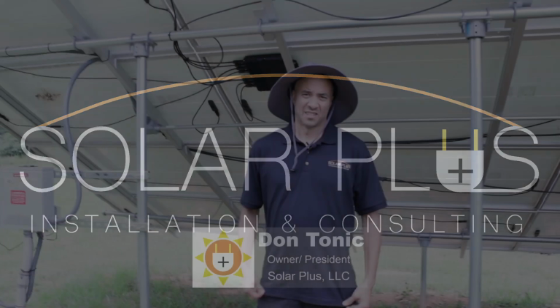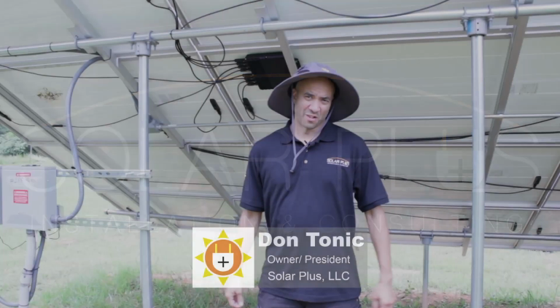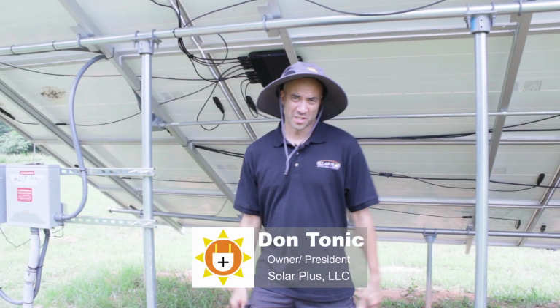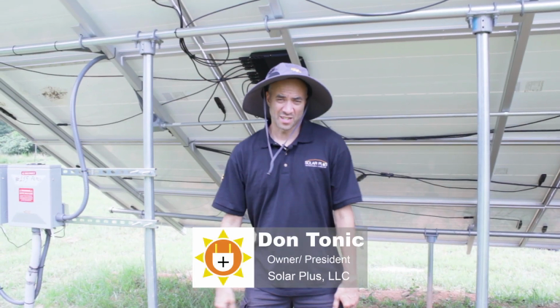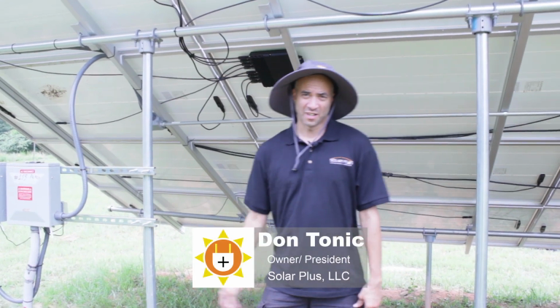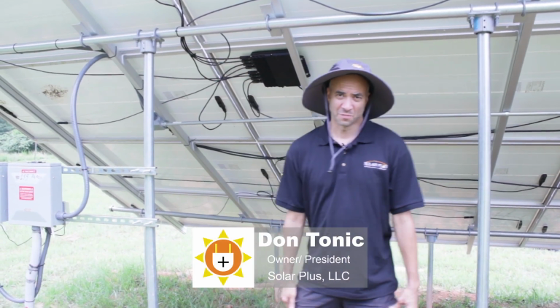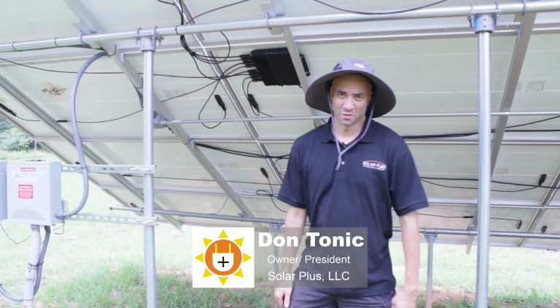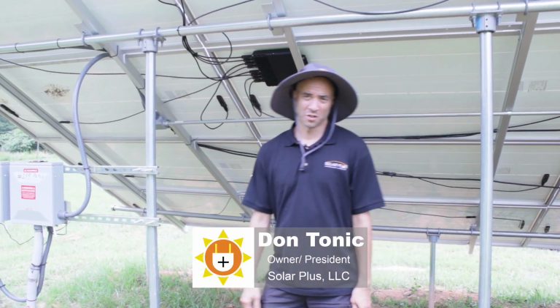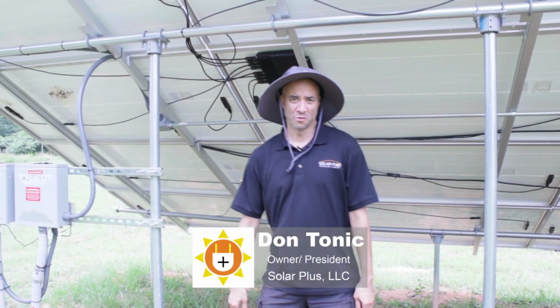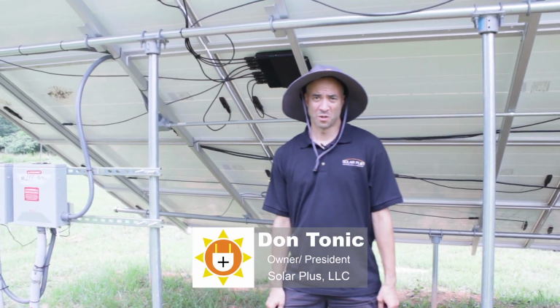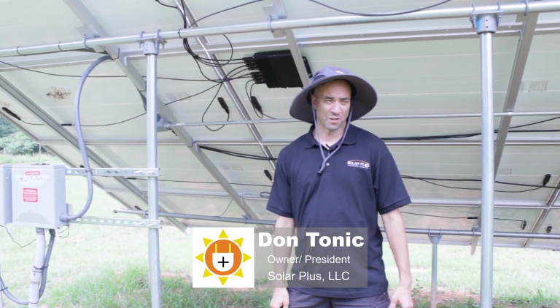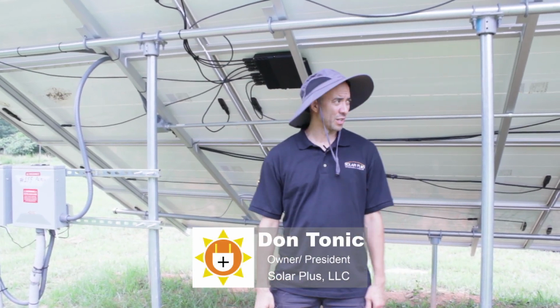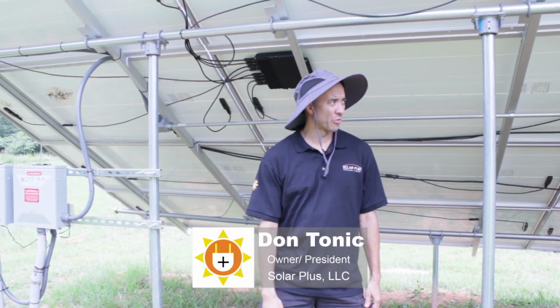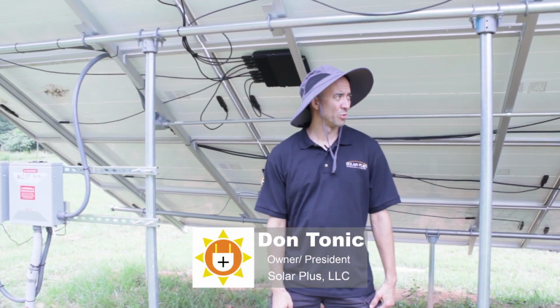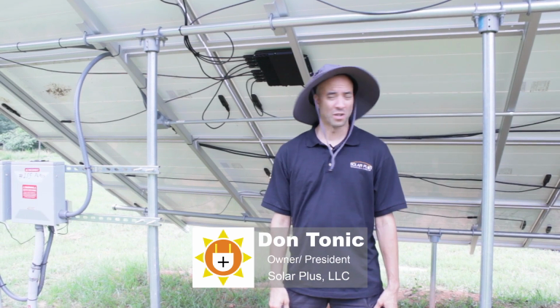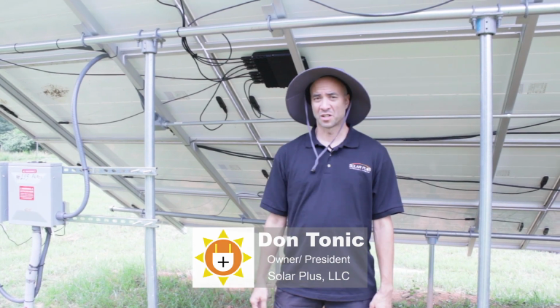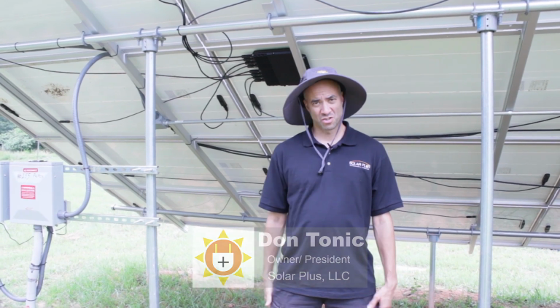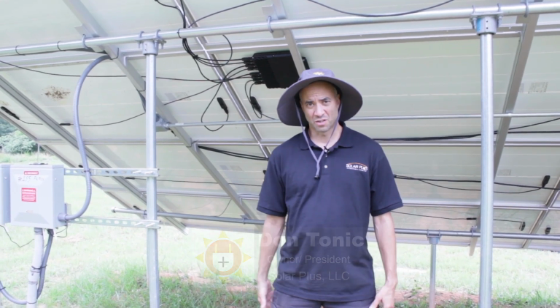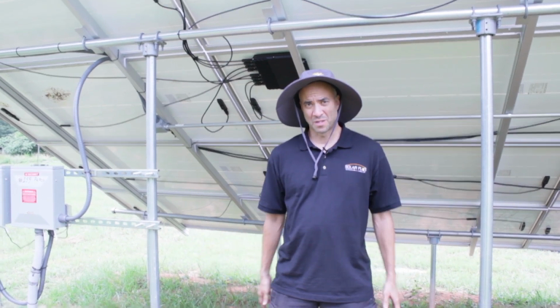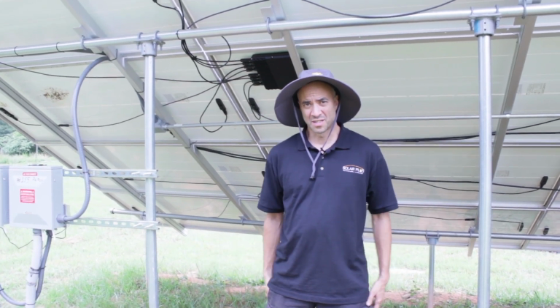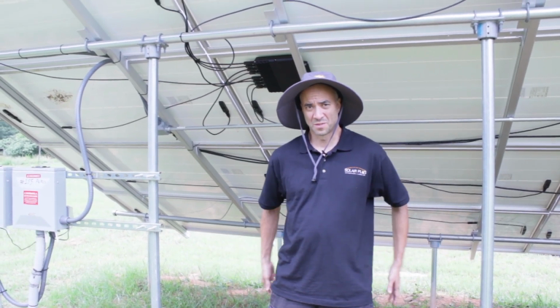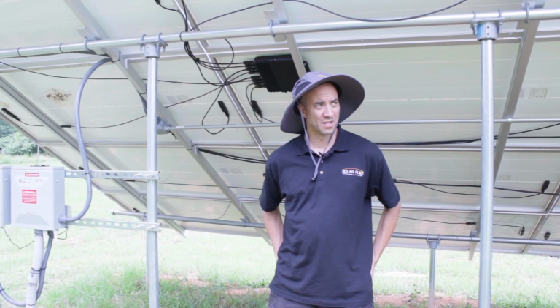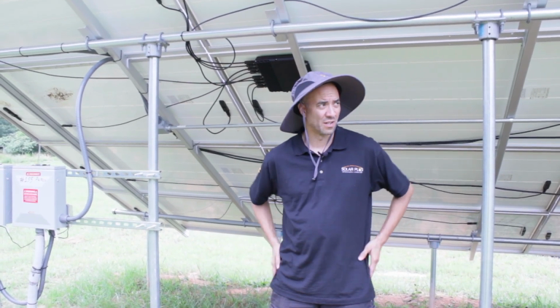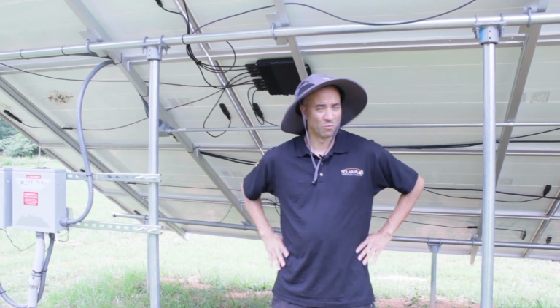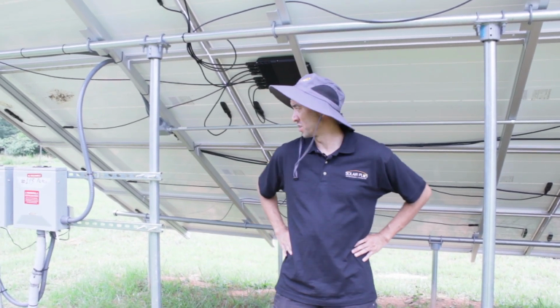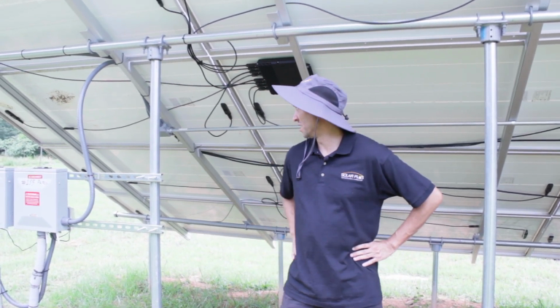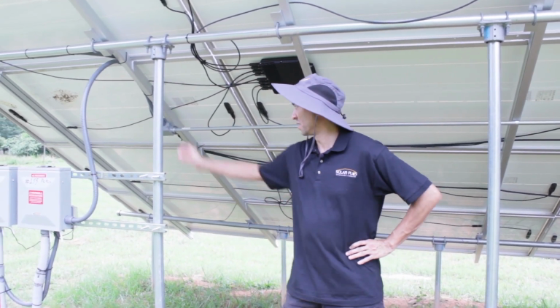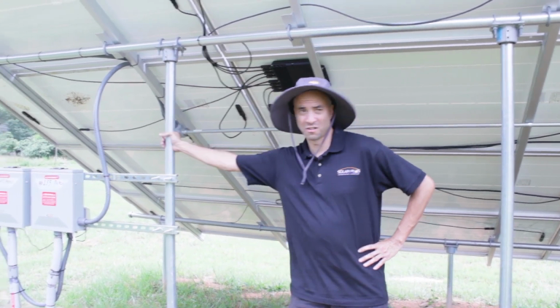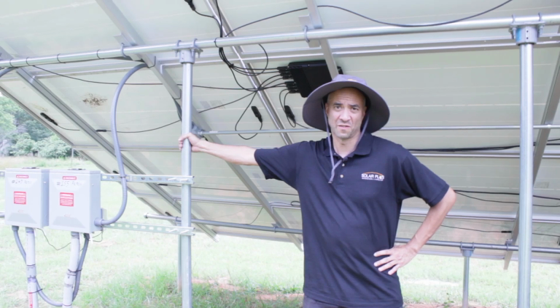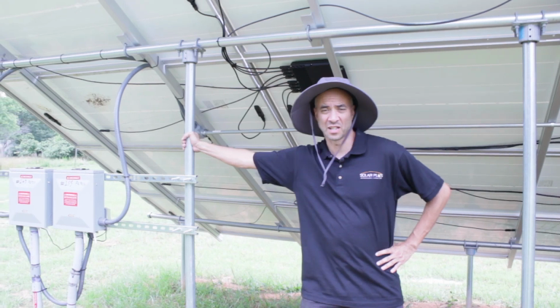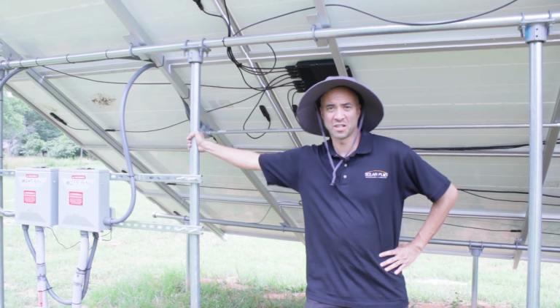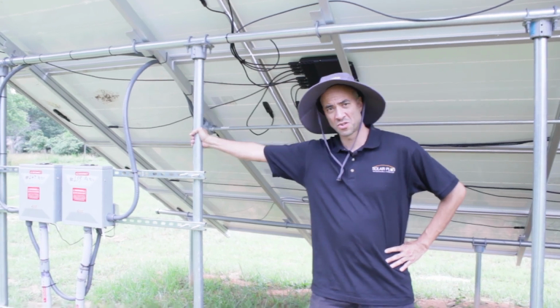How's it going everyone? This is Don Tonic here. I'm going to walk you very quickly through the construction of a ground-mounted system. This is one we just did here in Fayette County, Georgia.